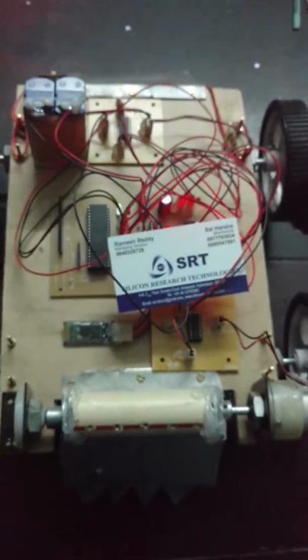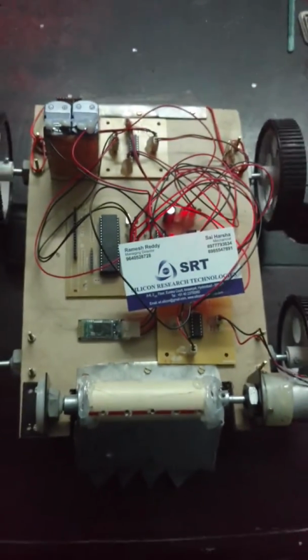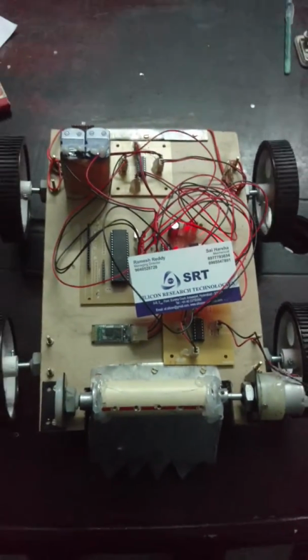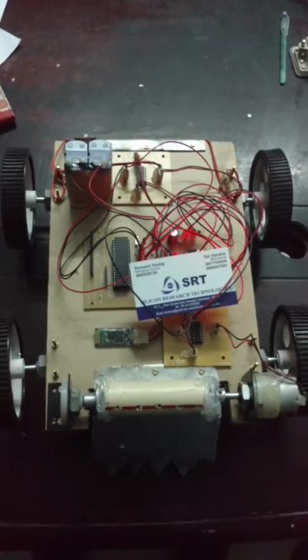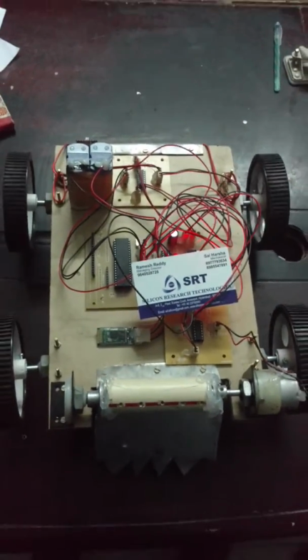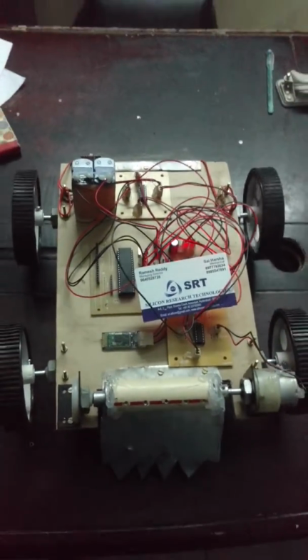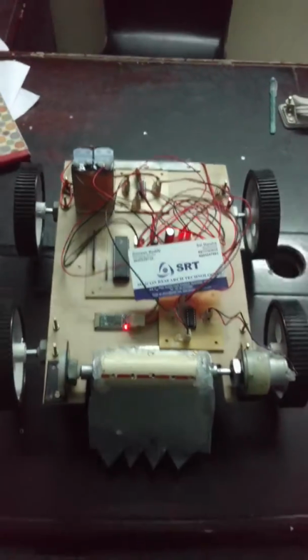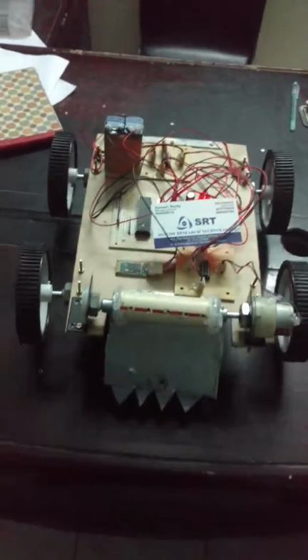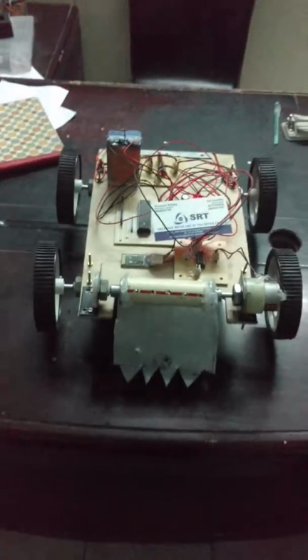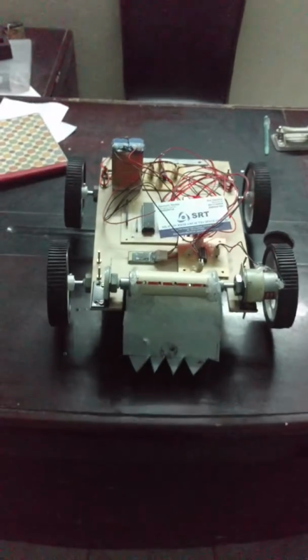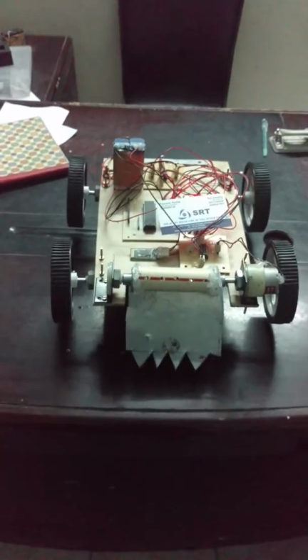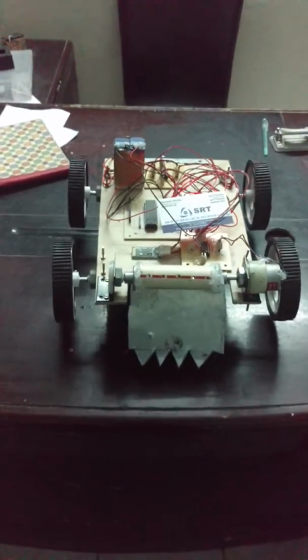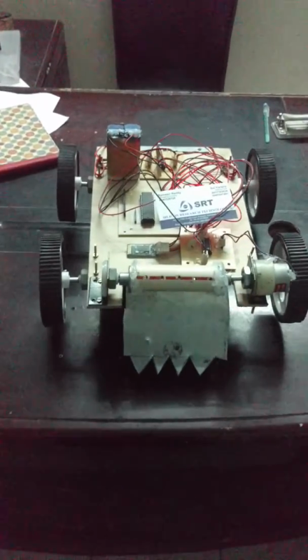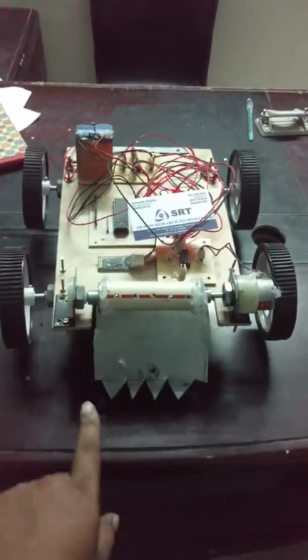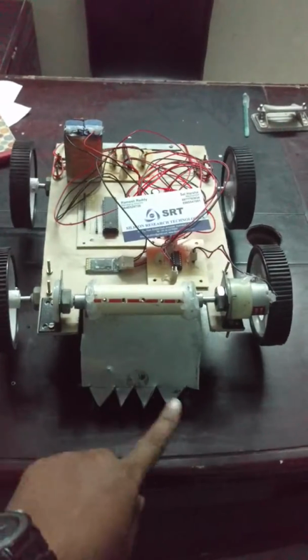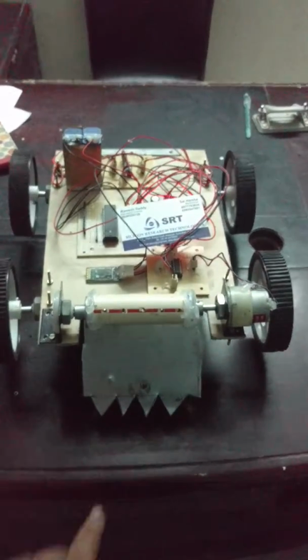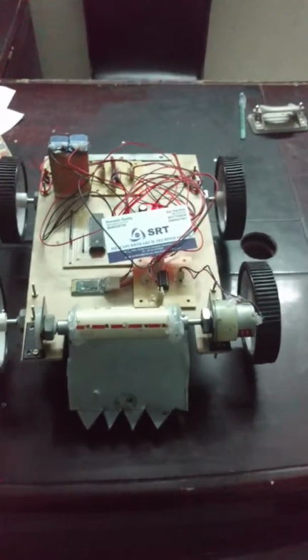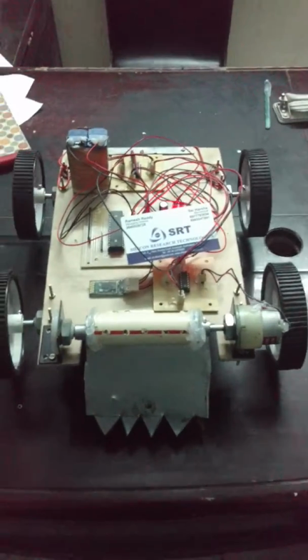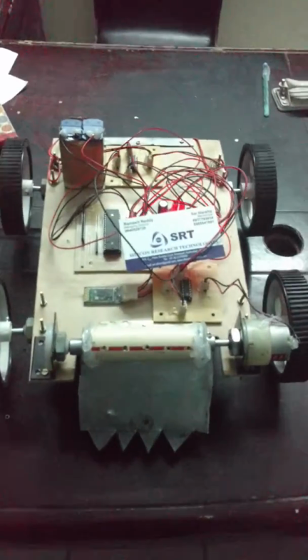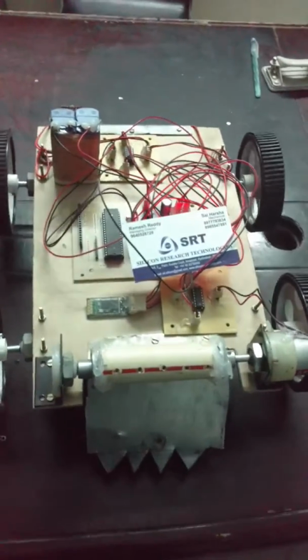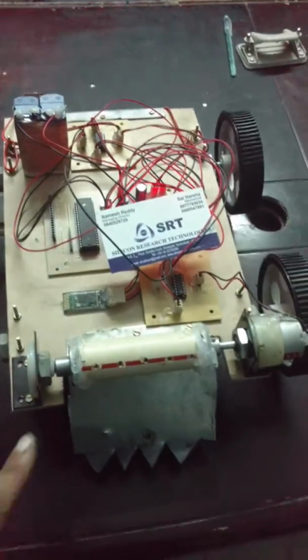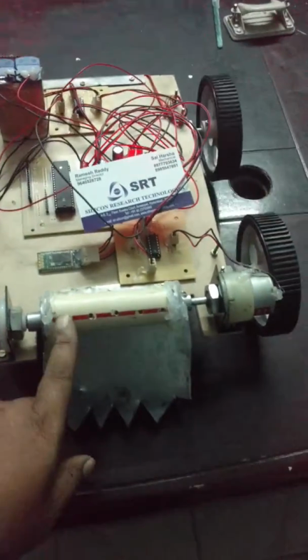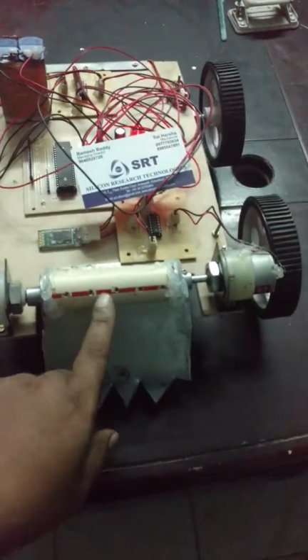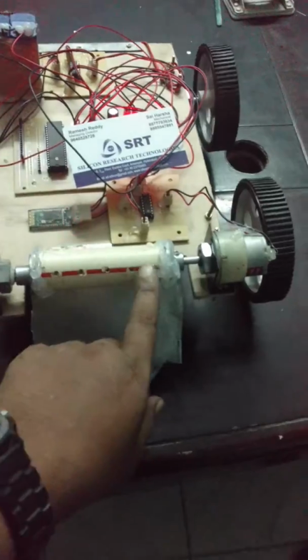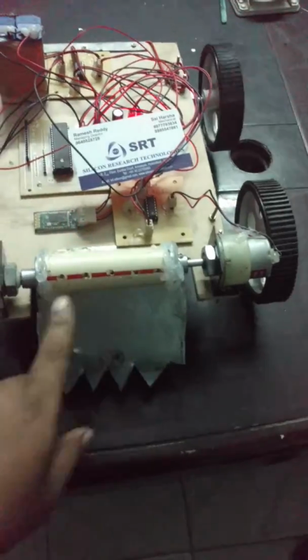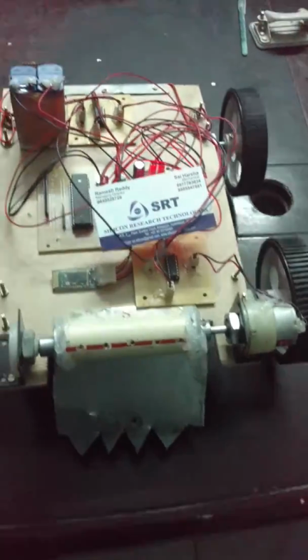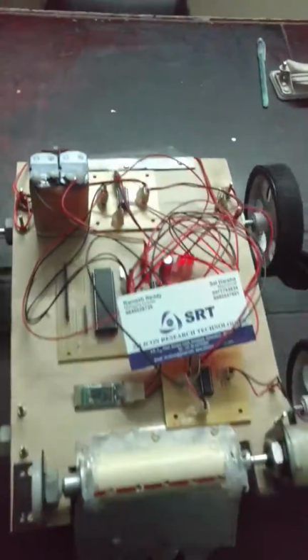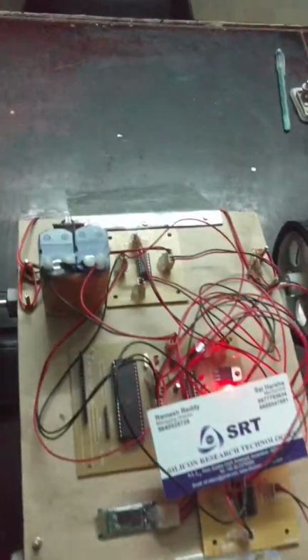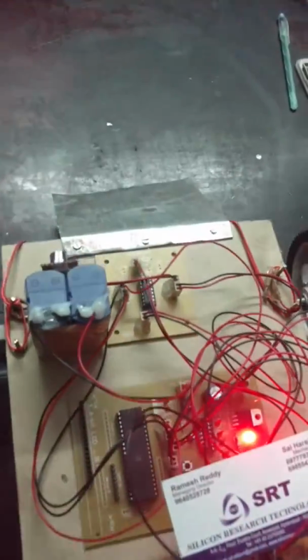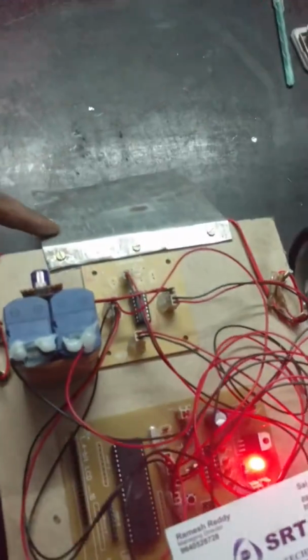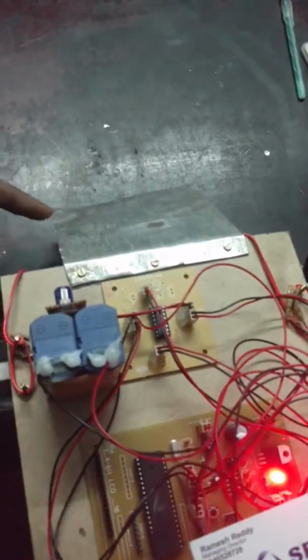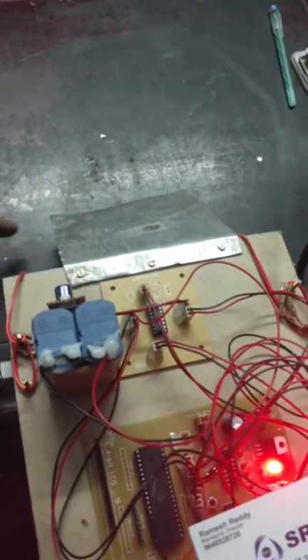Here we are seeing an agriculture robot. This is a clogging system, with a seeding and leveling system.